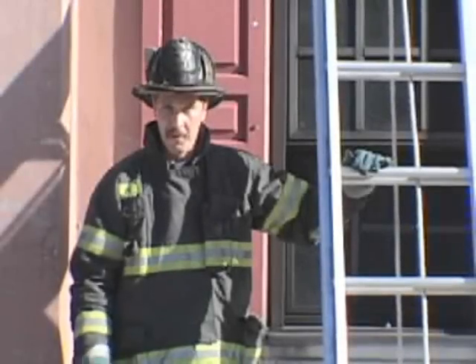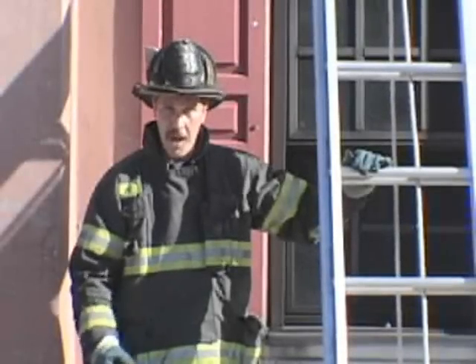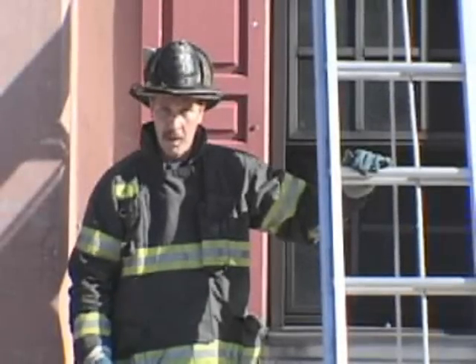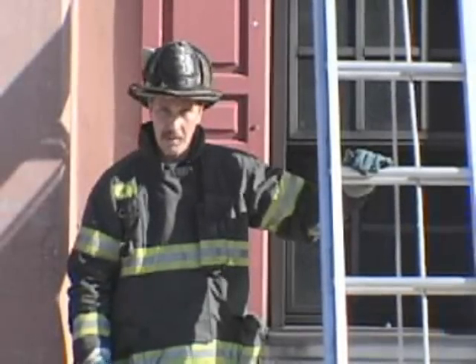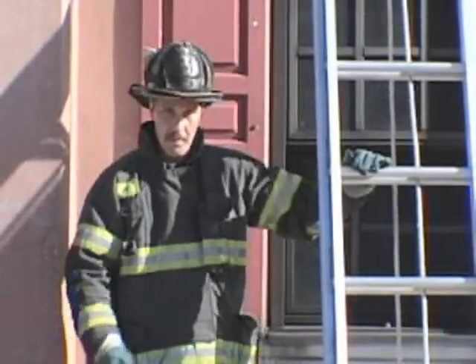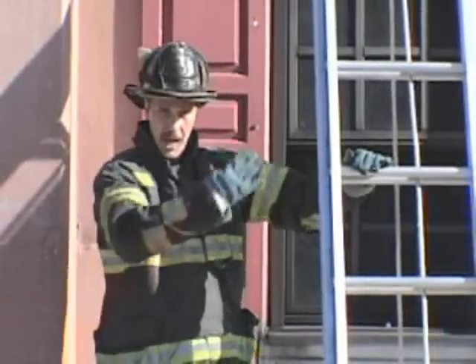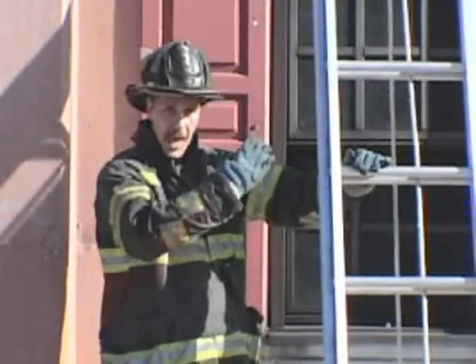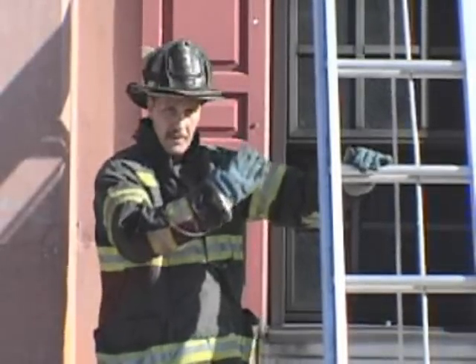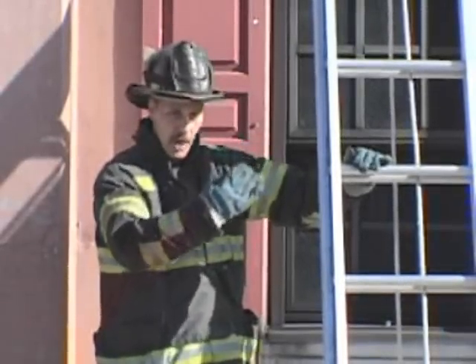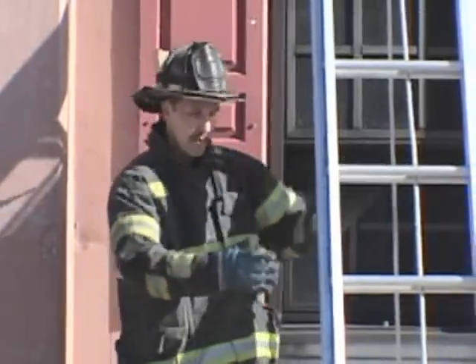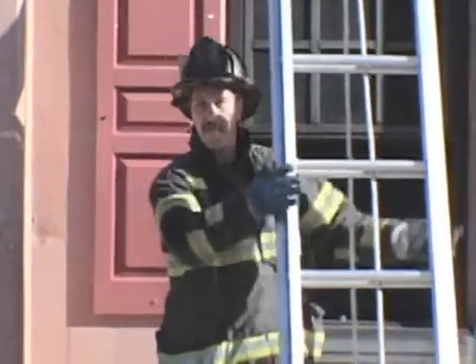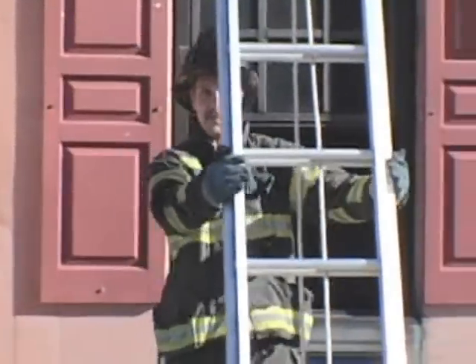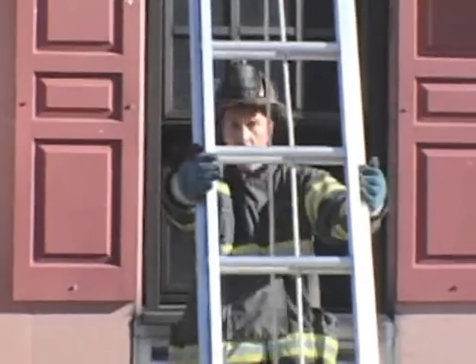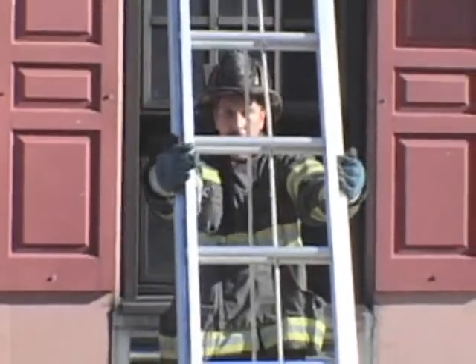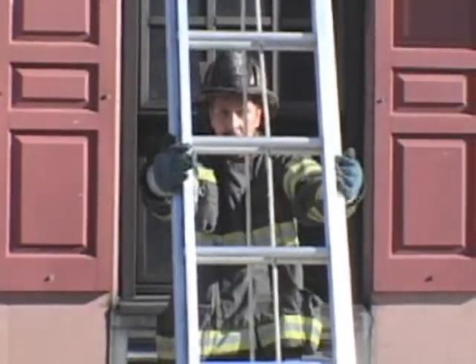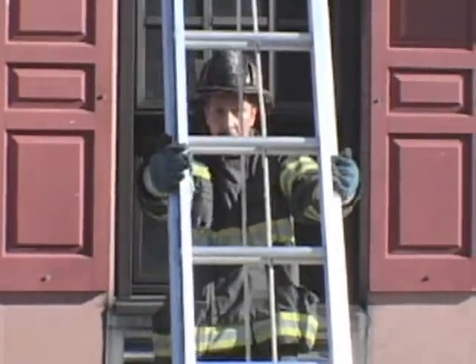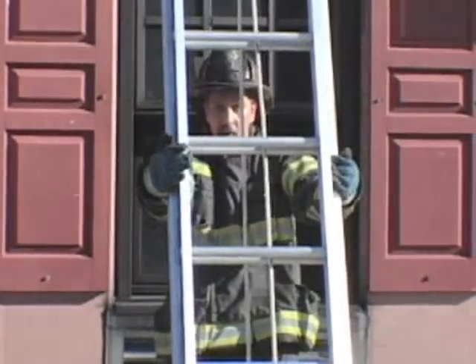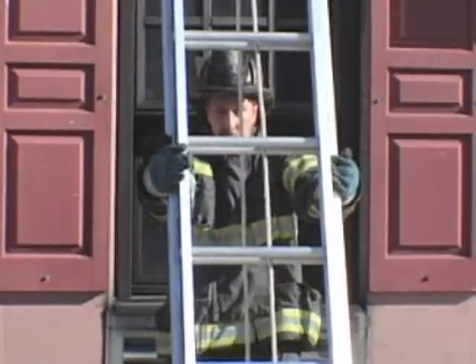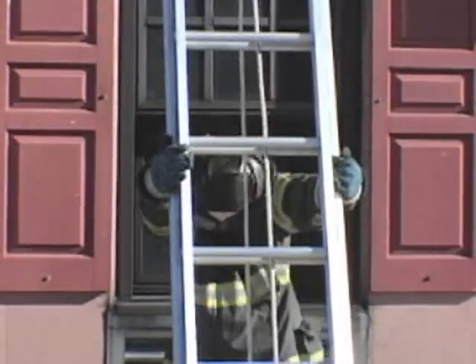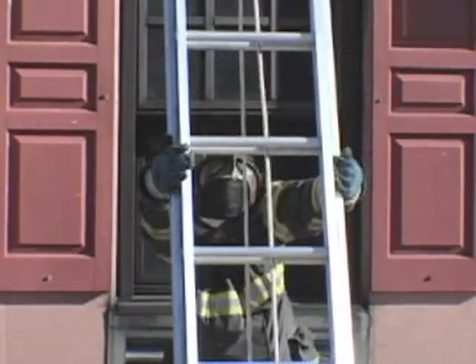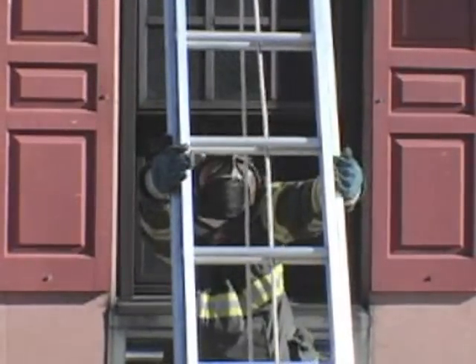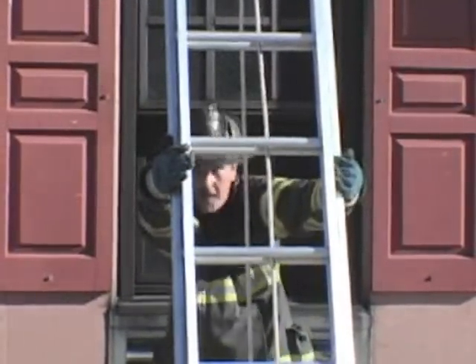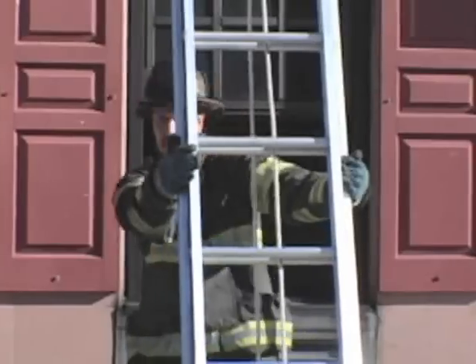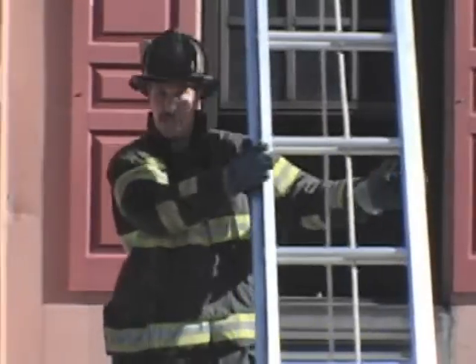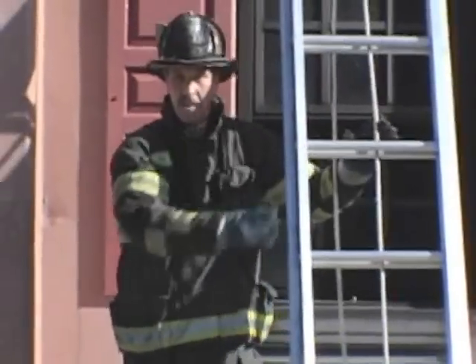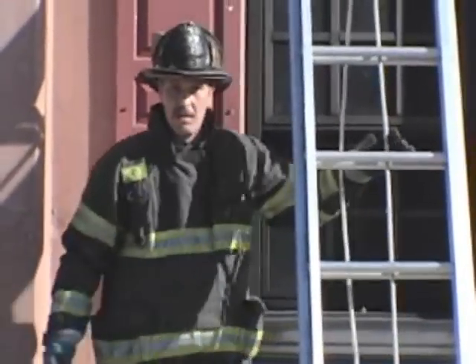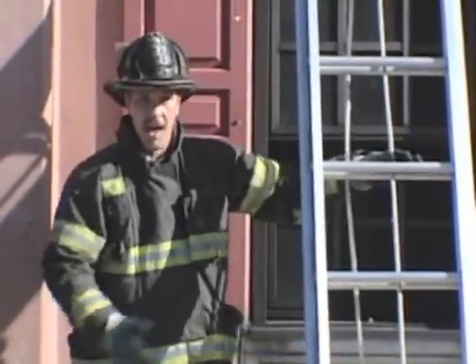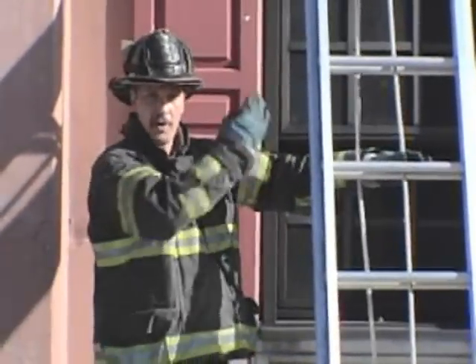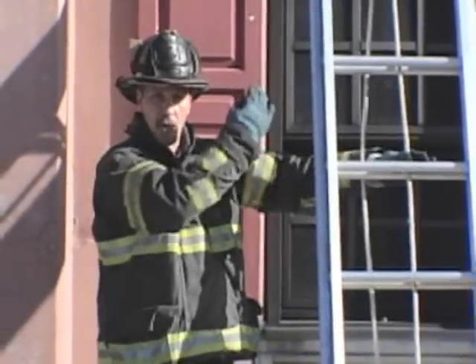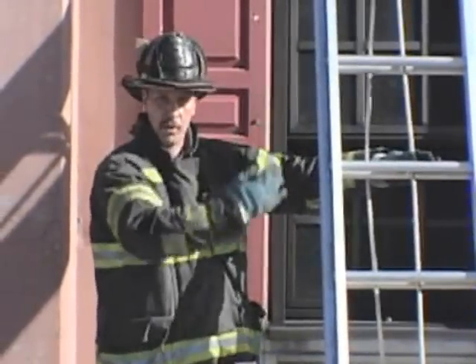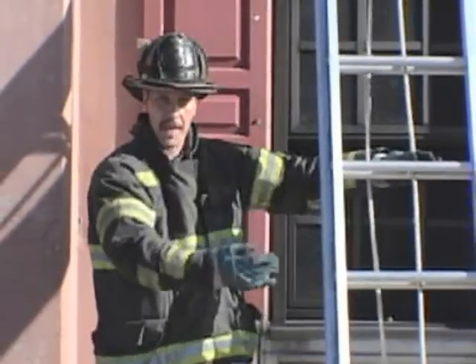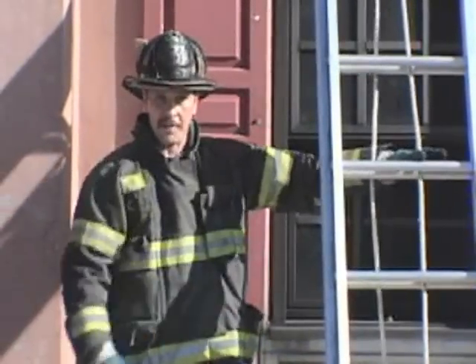Another reason to foot the ladder from the front and not the rear: when a member climbs to vent a window and the glass breaks, a firefighter positioned behind the ladder is inclined to duck and cringe, and will have no vision of falling debris coming down to hit them.